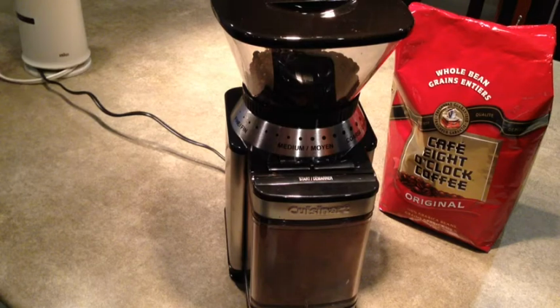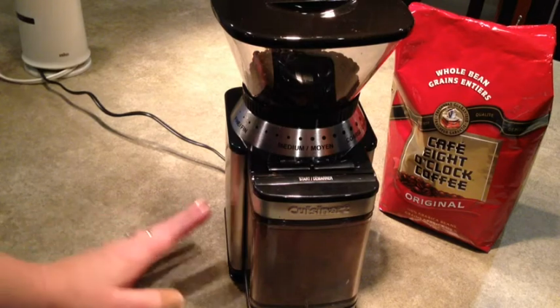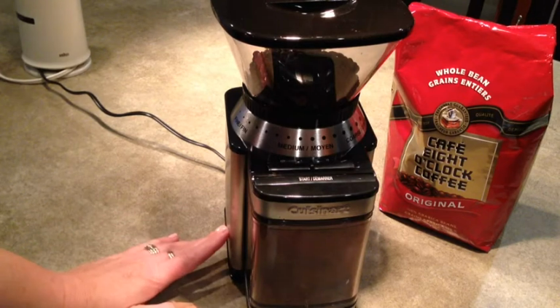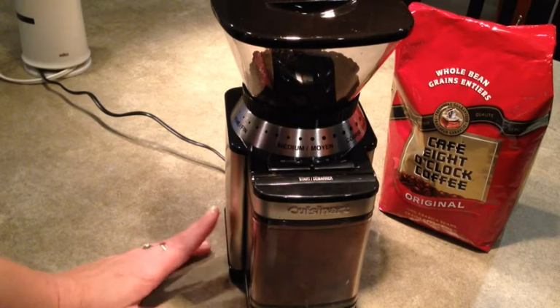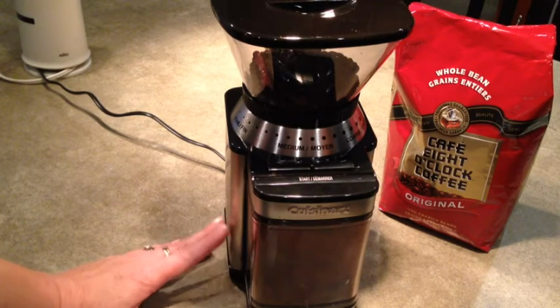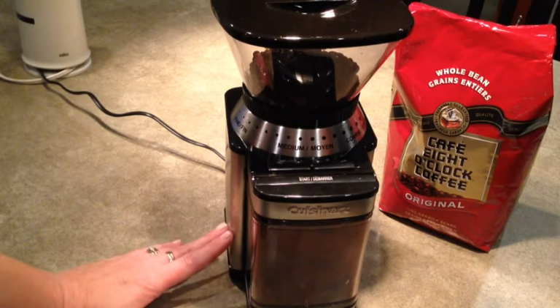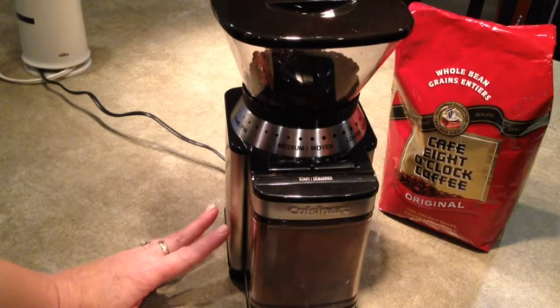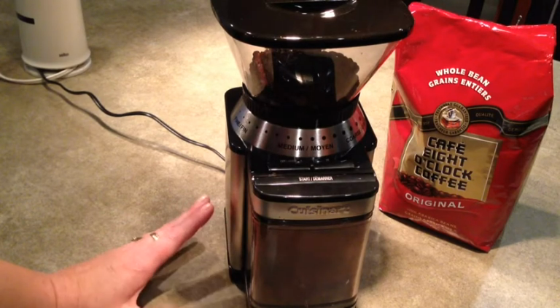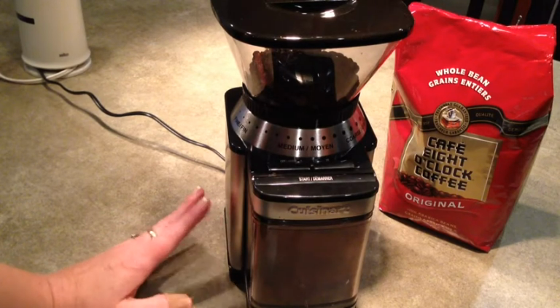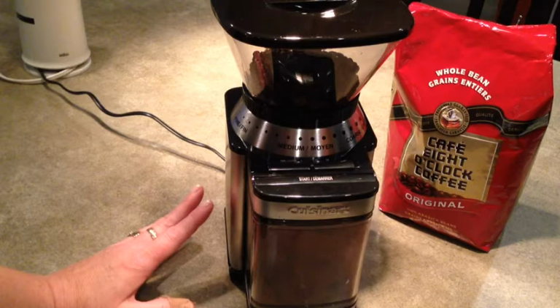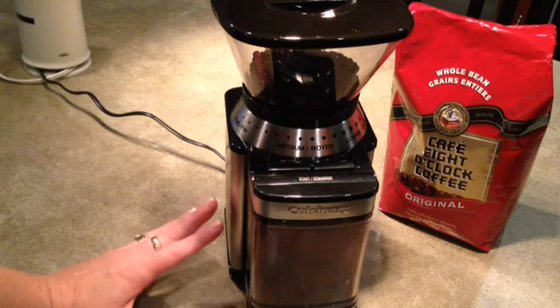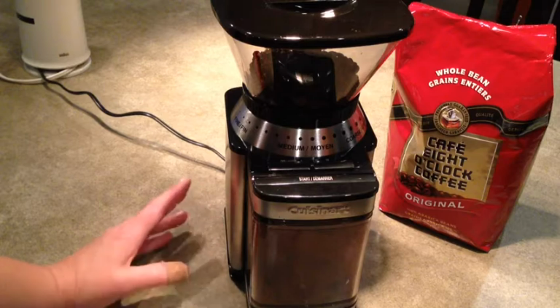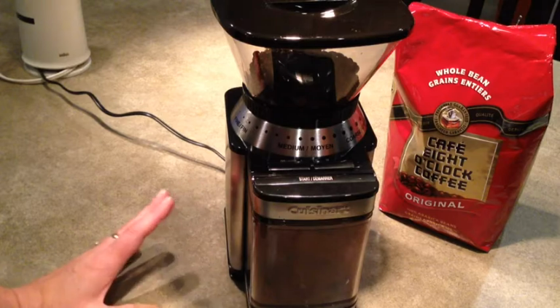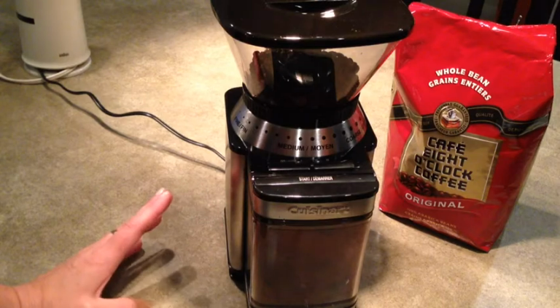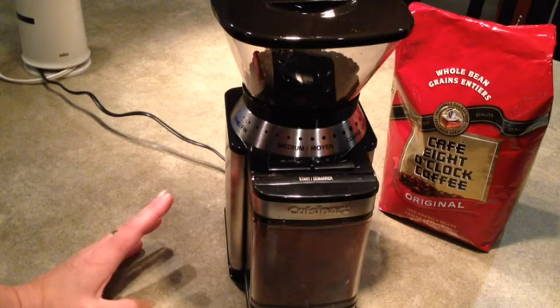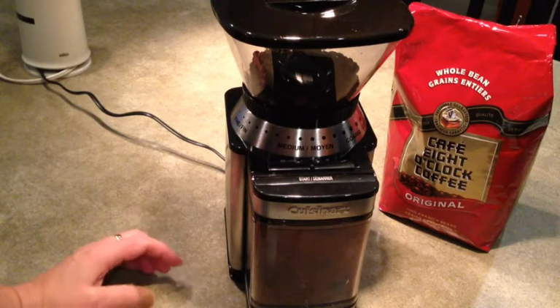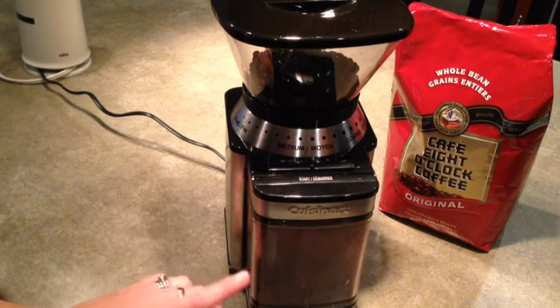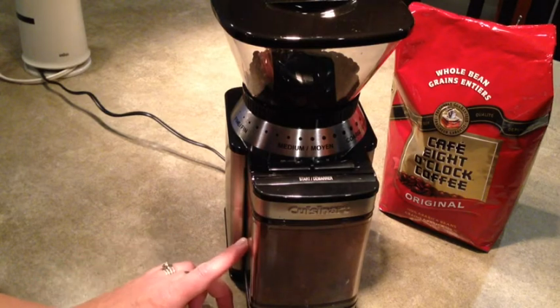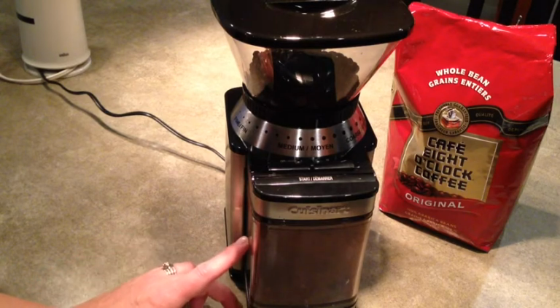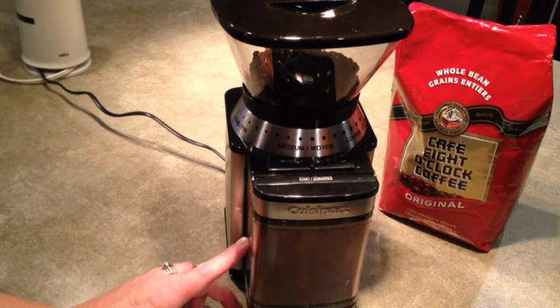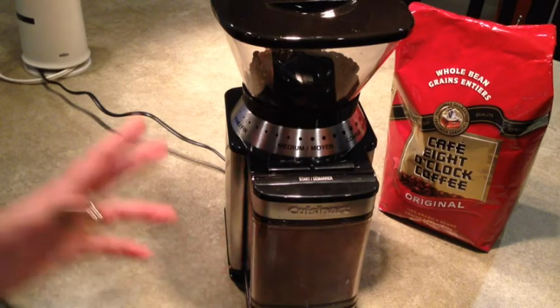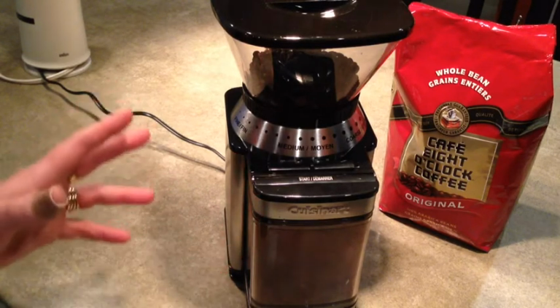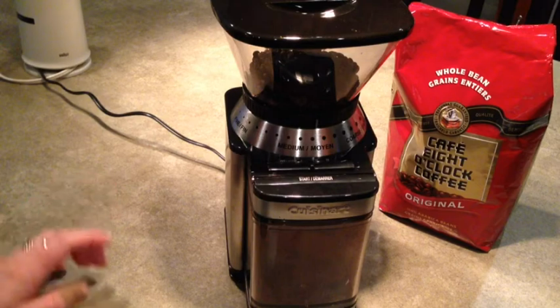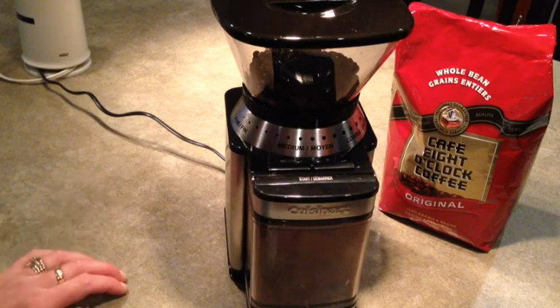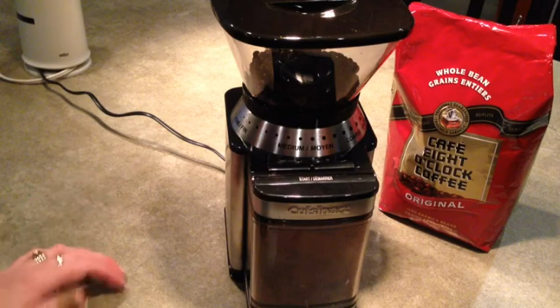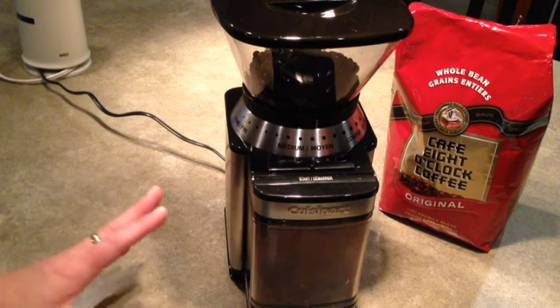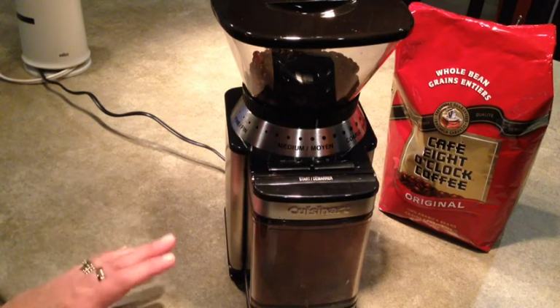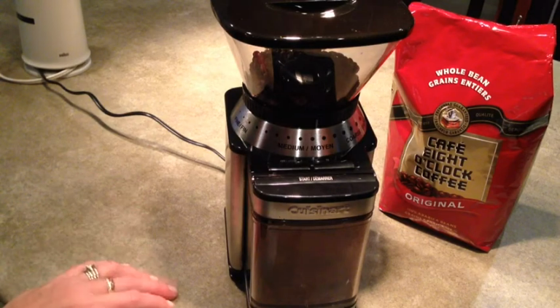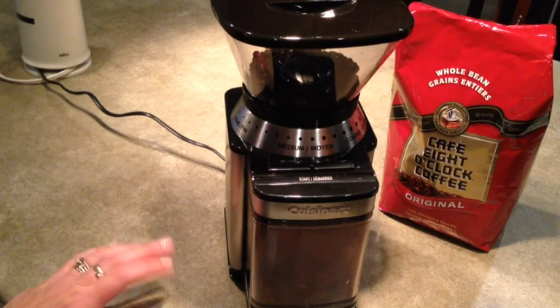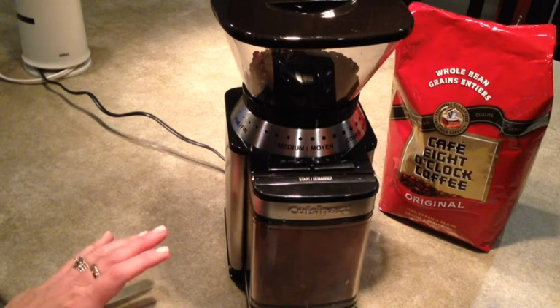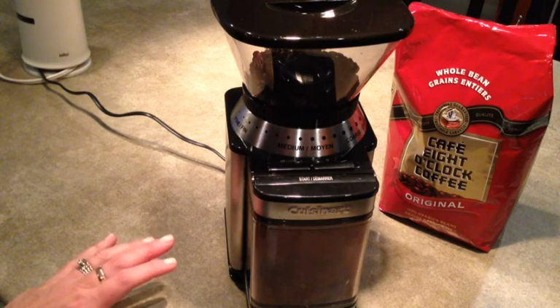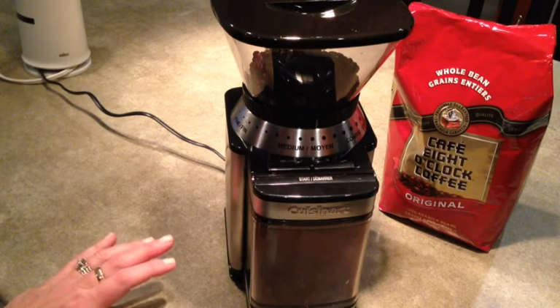When I got it home and took it out of the box I was a little surprised how small it was. I thought it would be more like the size of a coffee maker because it does hold half a pound of beans, so I imagined that it would be bigger, but it's quite compact and it fits nicely on the counter.